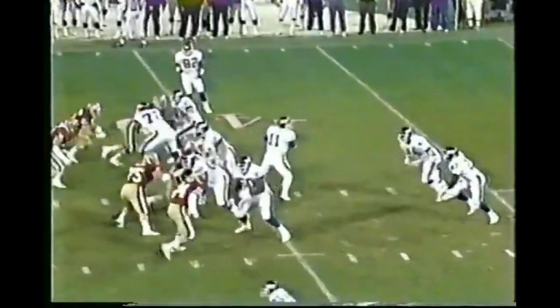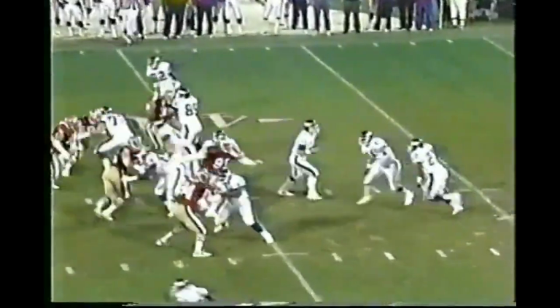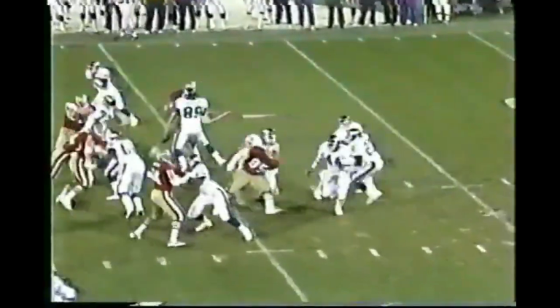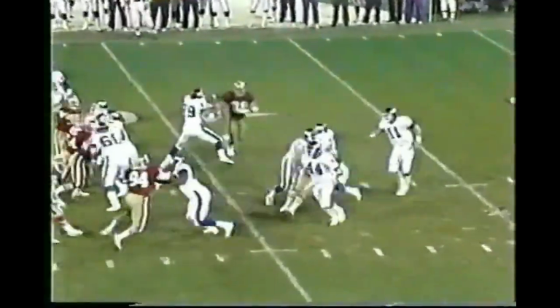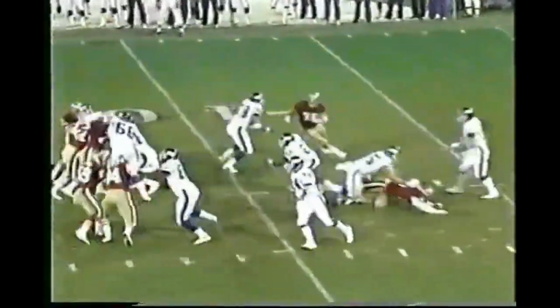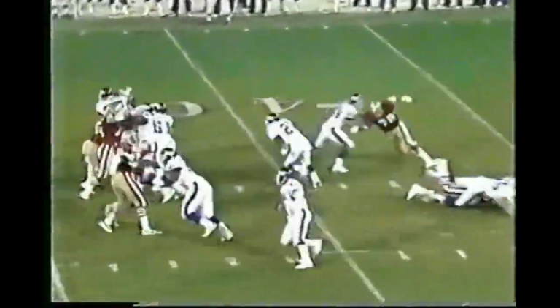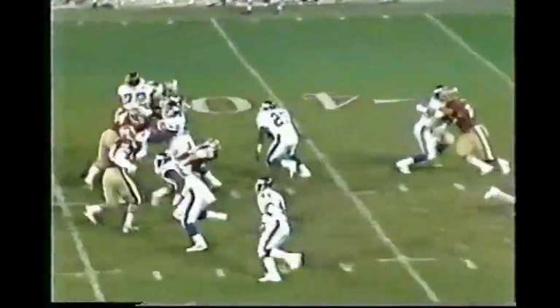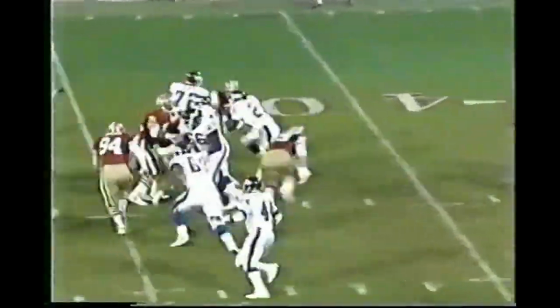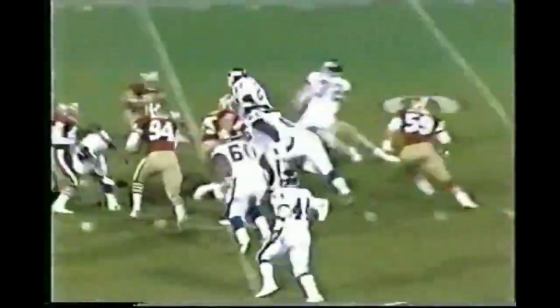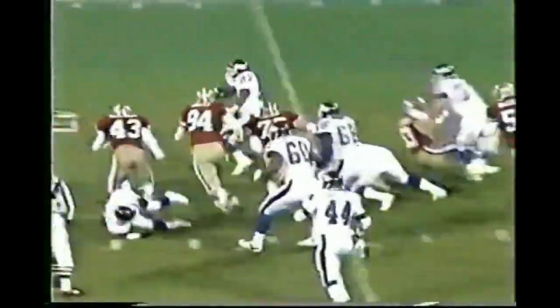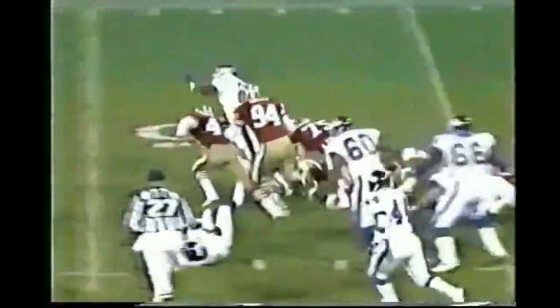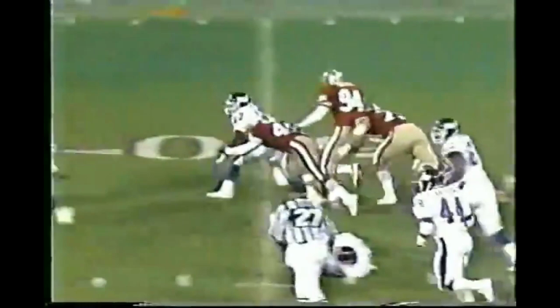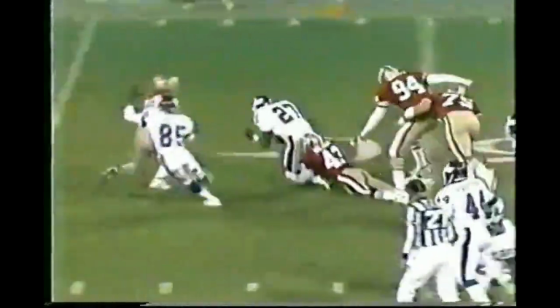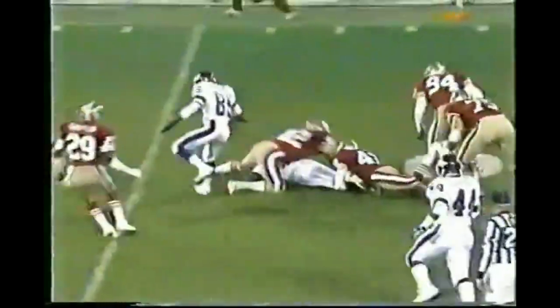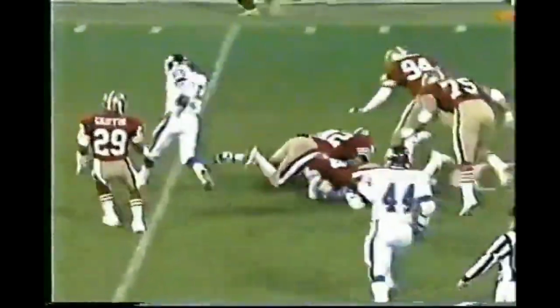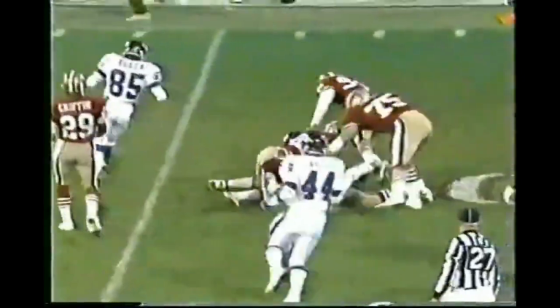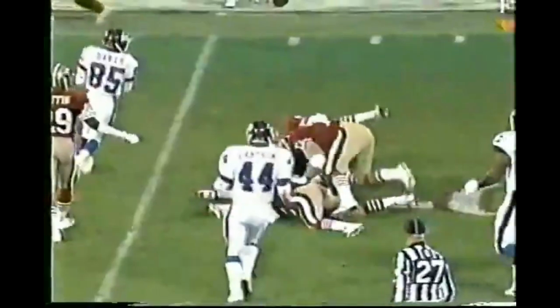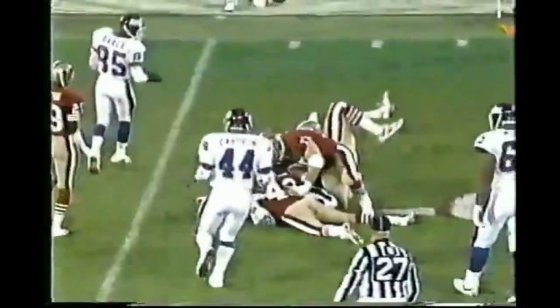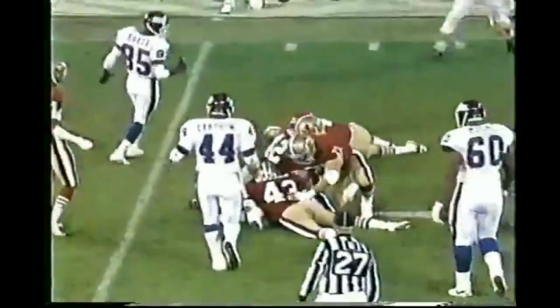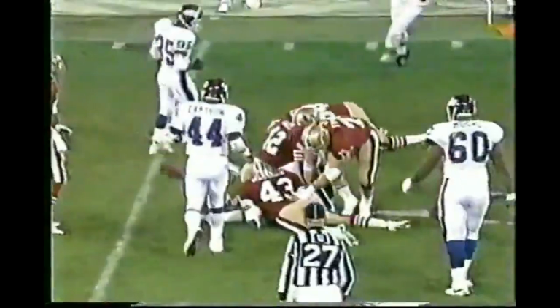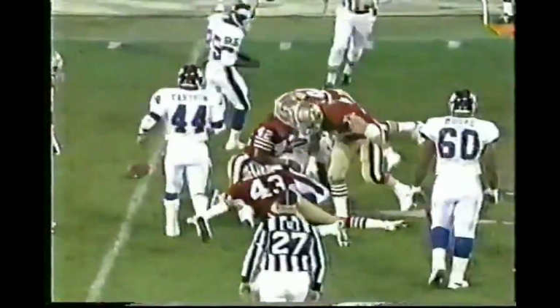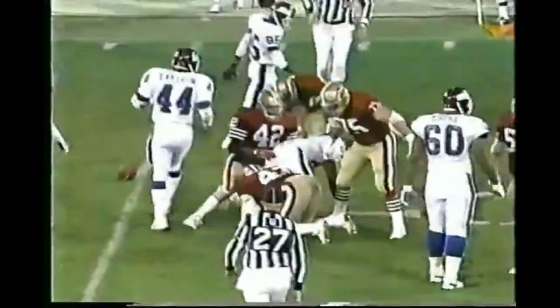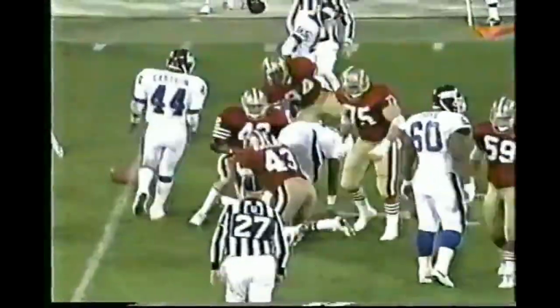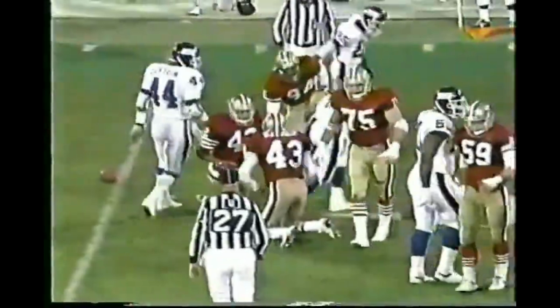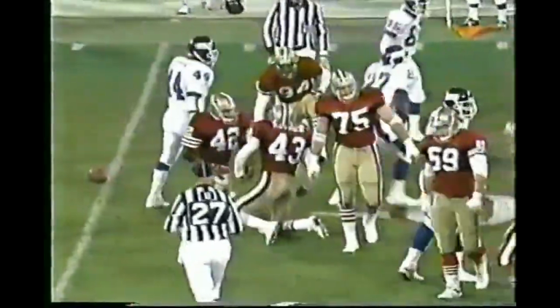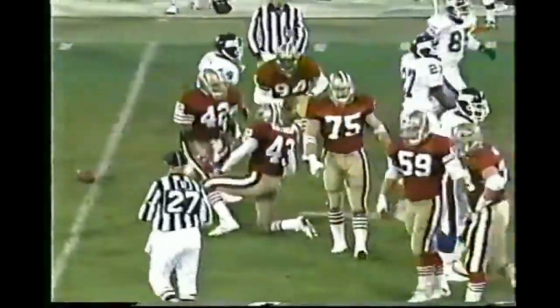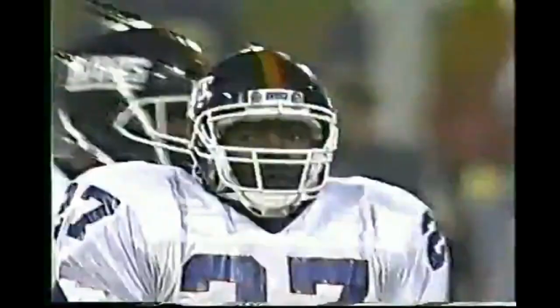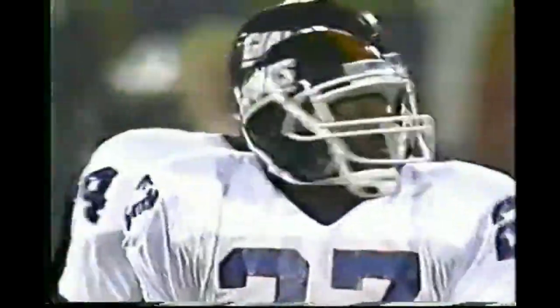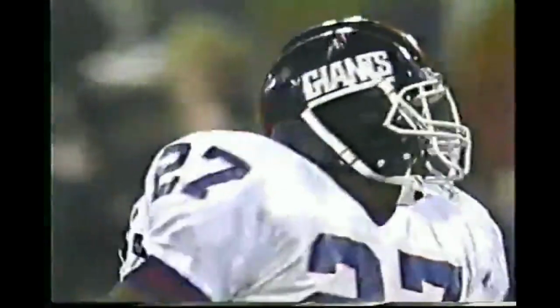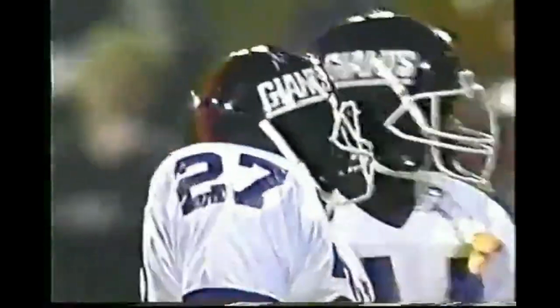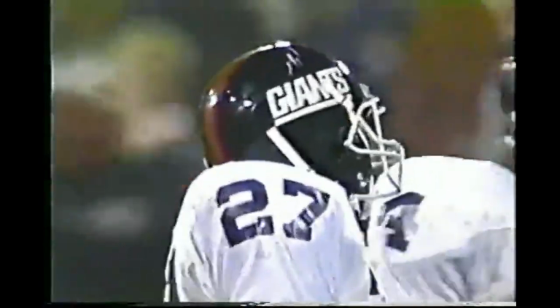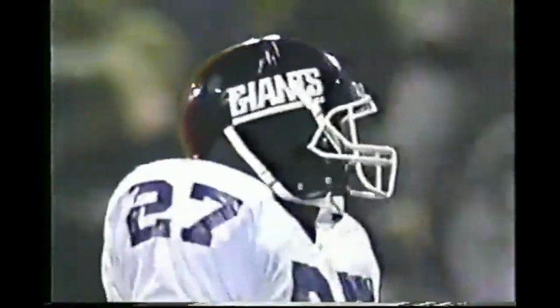Hampton and Carsten are the running backs, and the handoff is to Hampton, who threads his way for a first down to the 49er 47. Dave Wehmer makes the tackle.